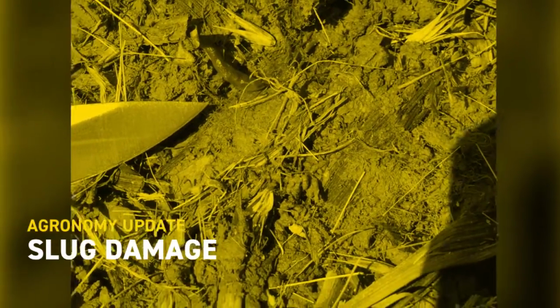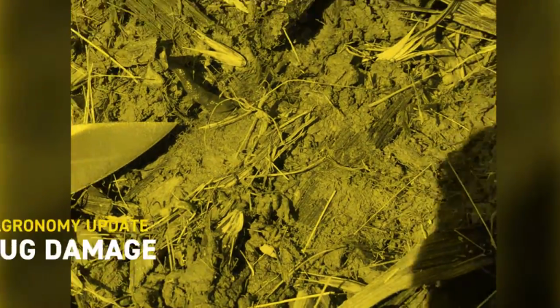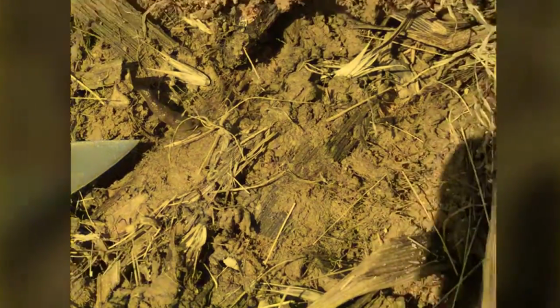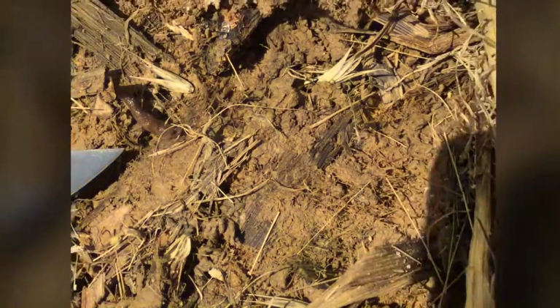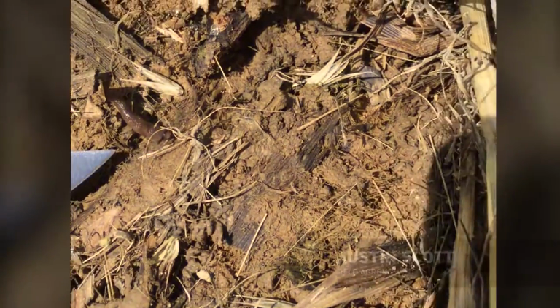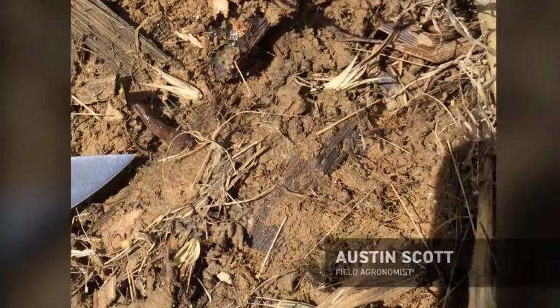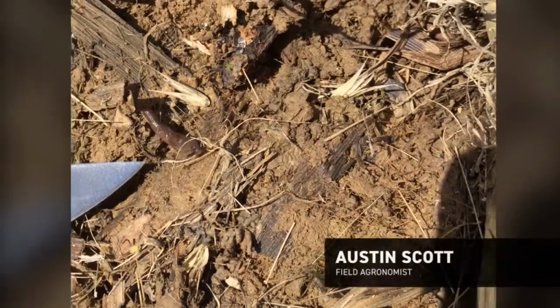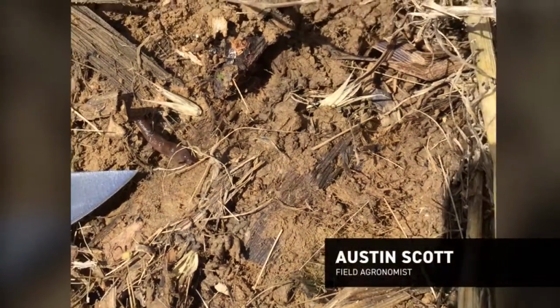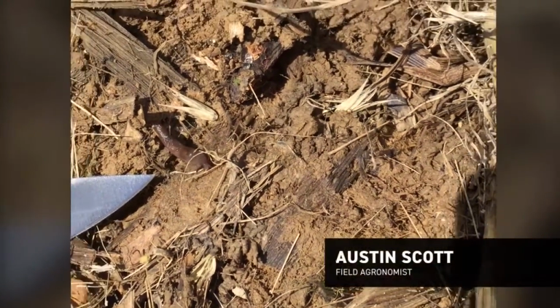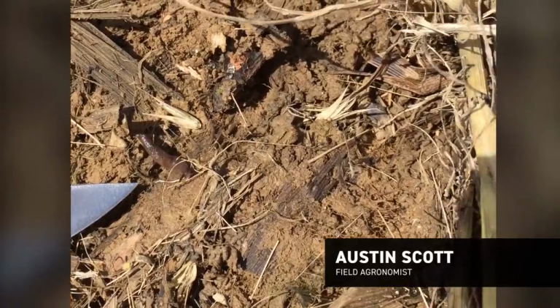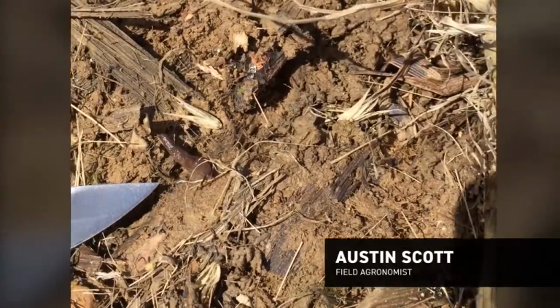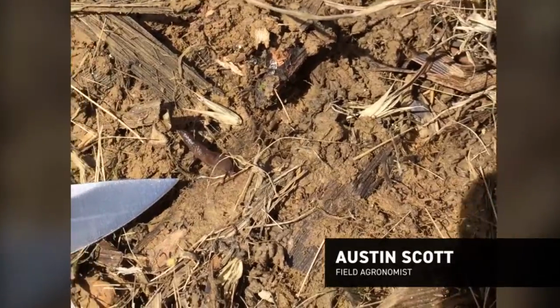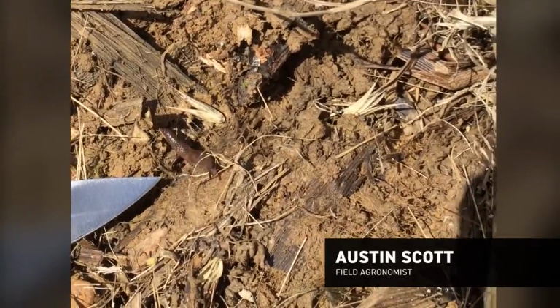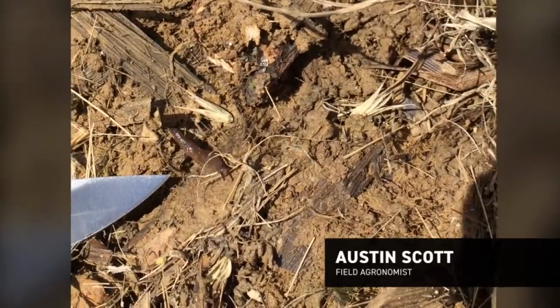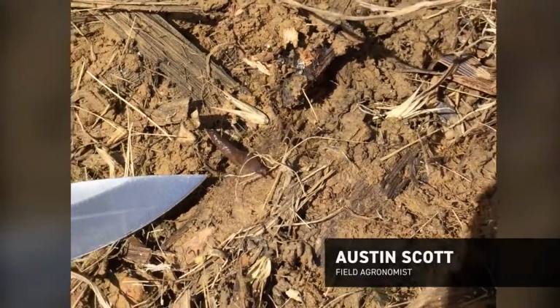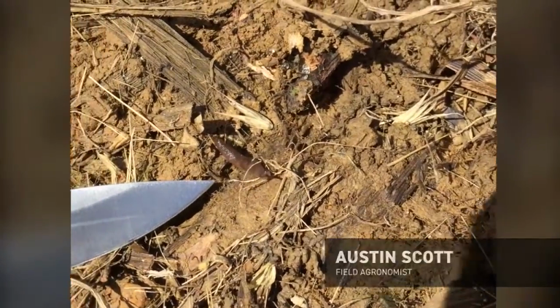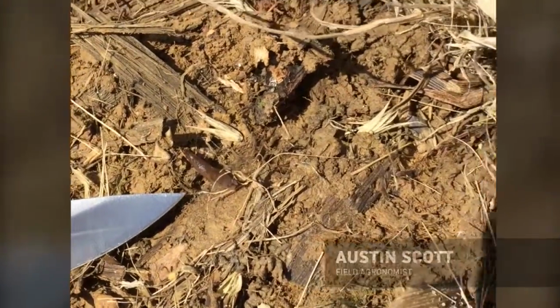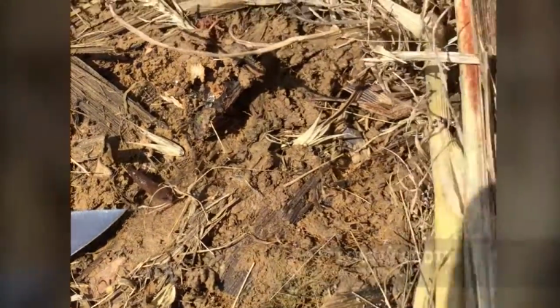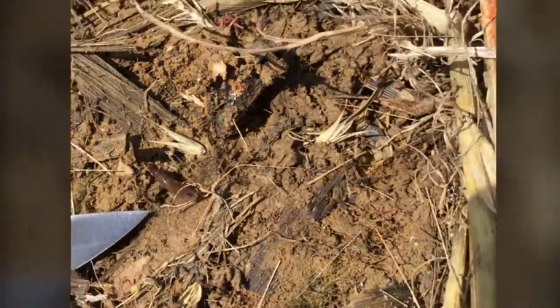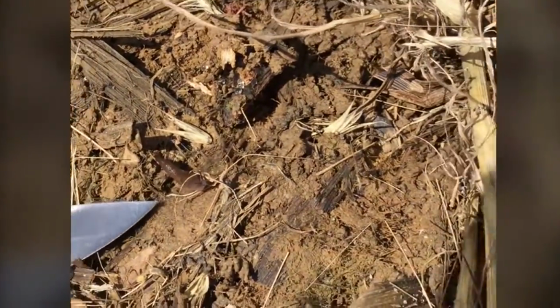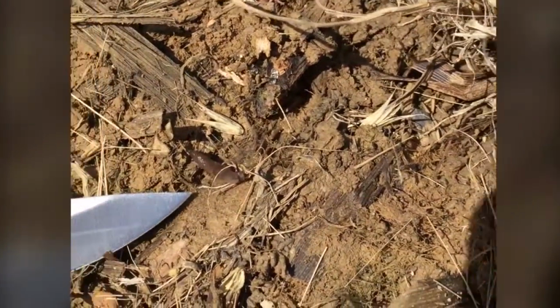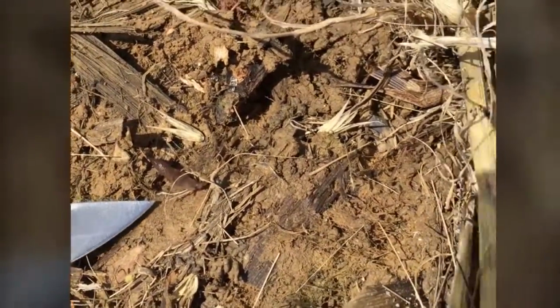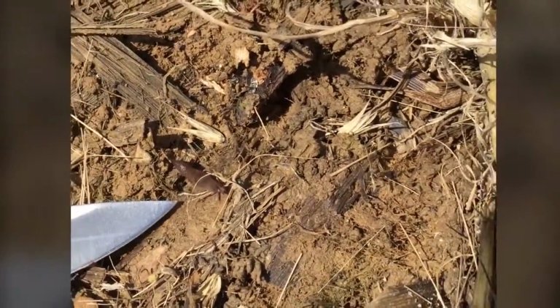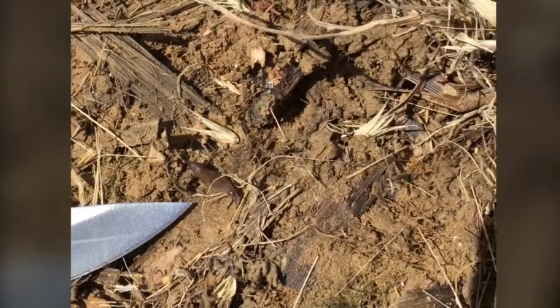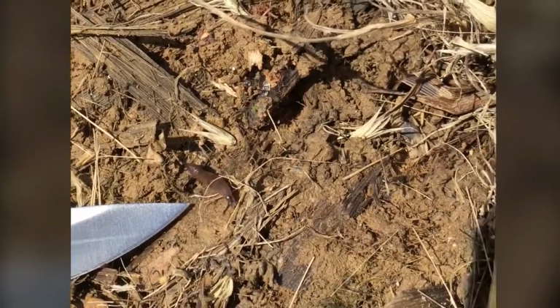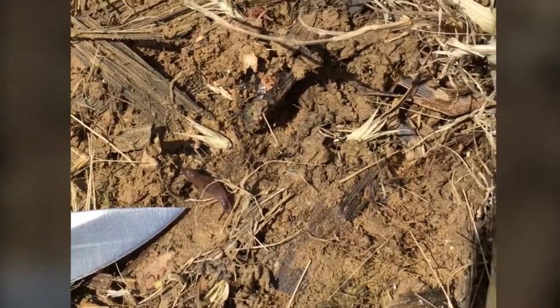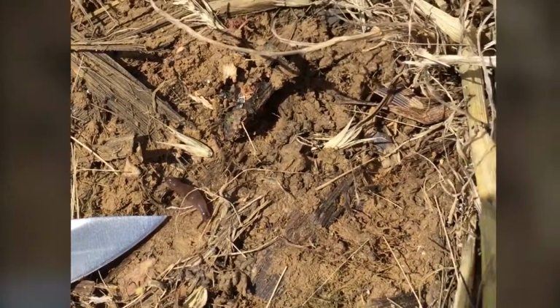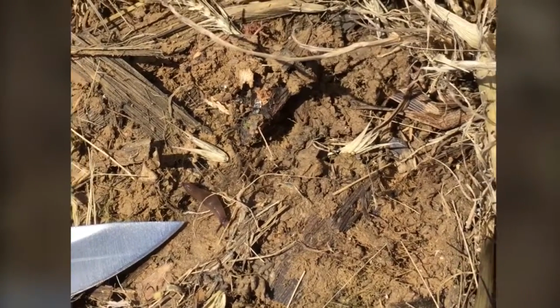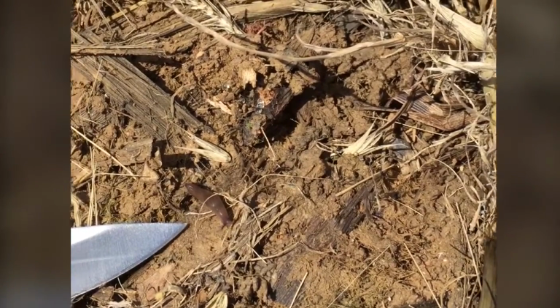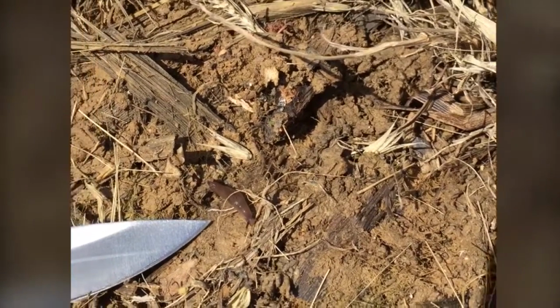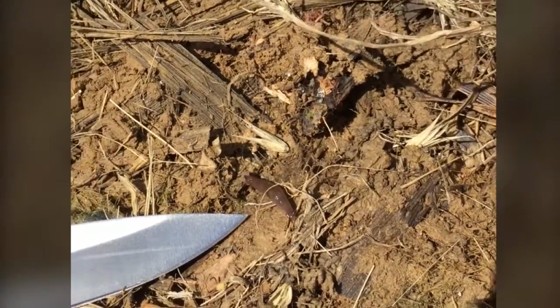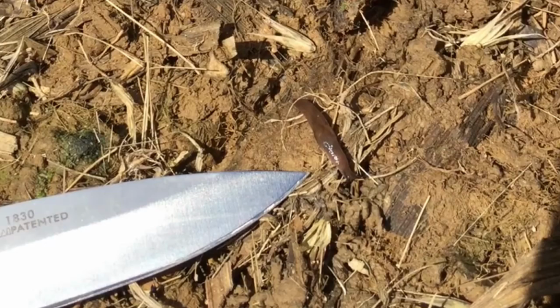Hey guys, this is Austin Scott, BECKS field agronomist down in Kentucky, Tennessee, the Bootheel of Missouri. I'm coming to you from South Meadow, Tennessee today to talk about a problem I've been seeing quite a bit here lately.